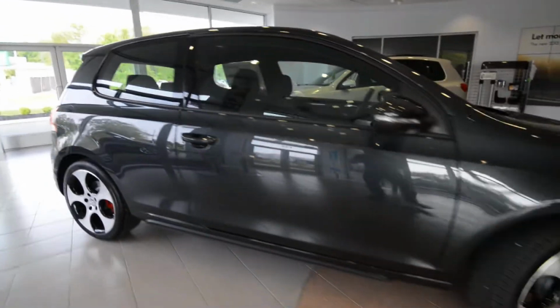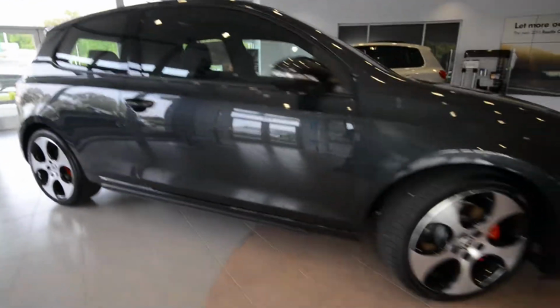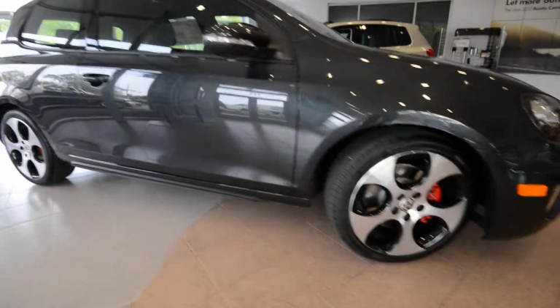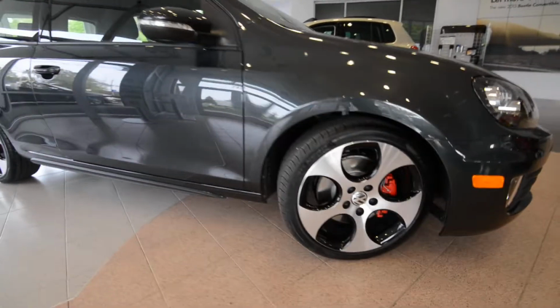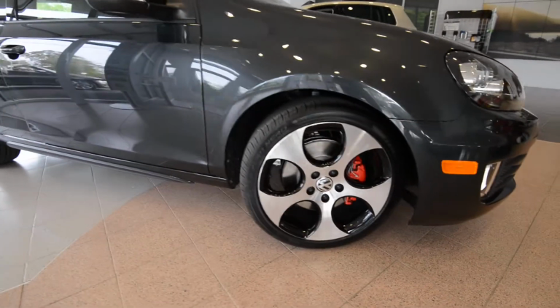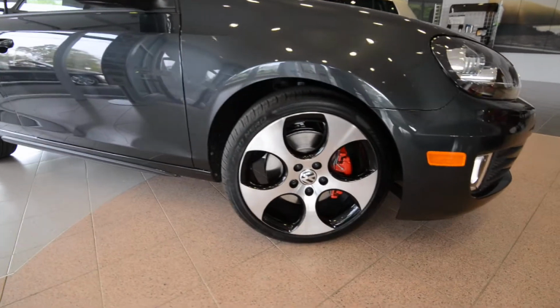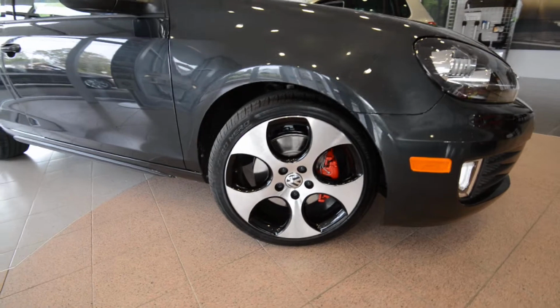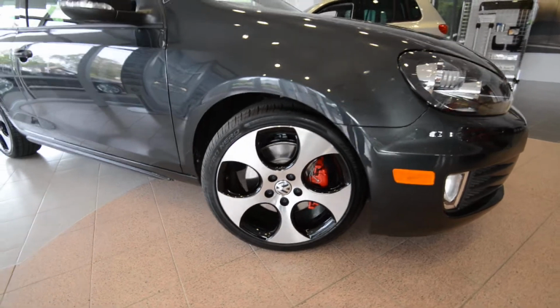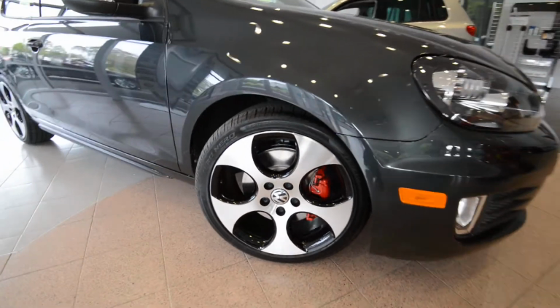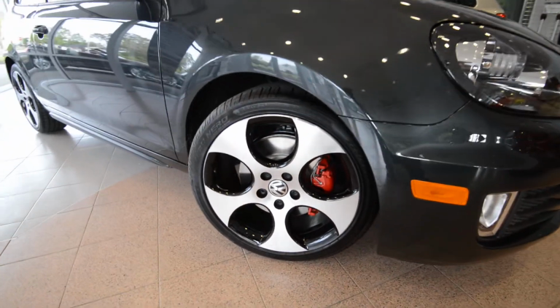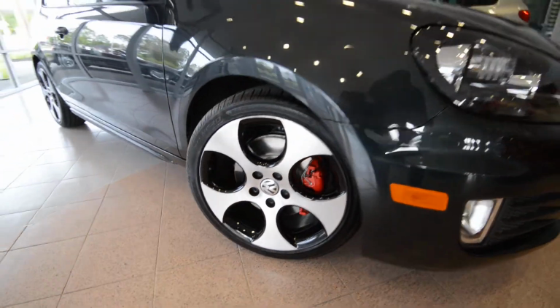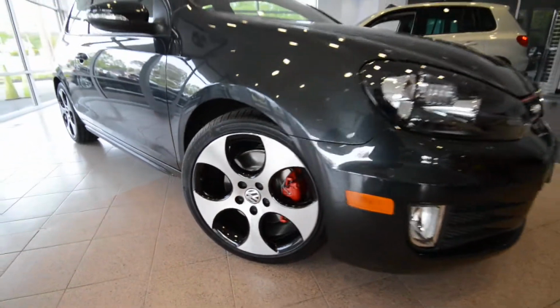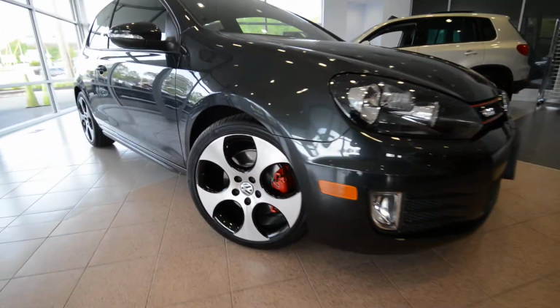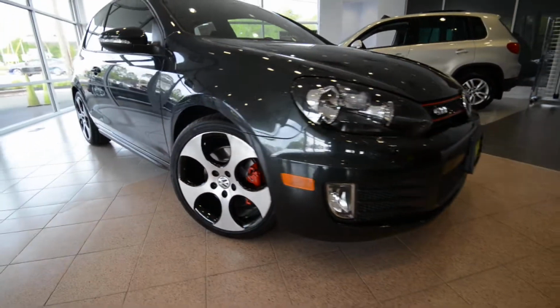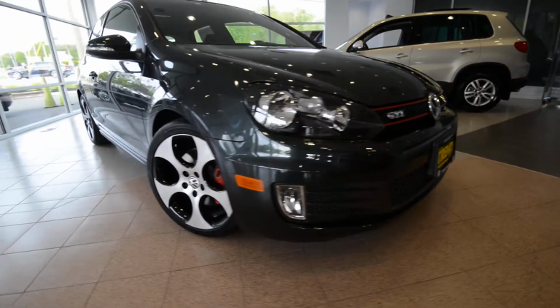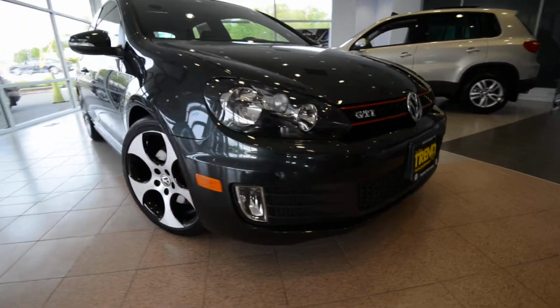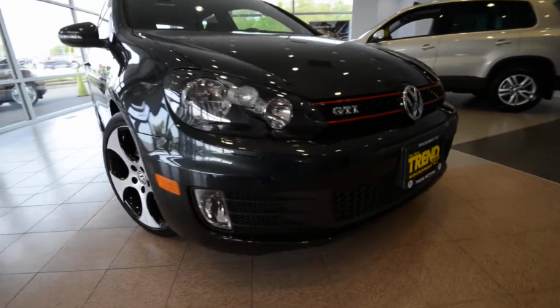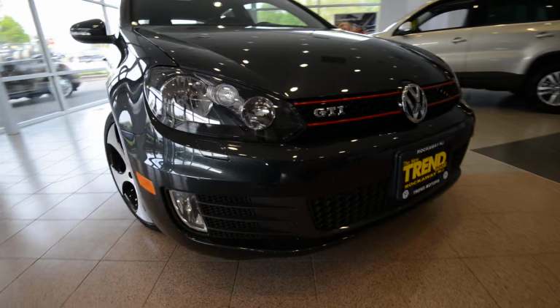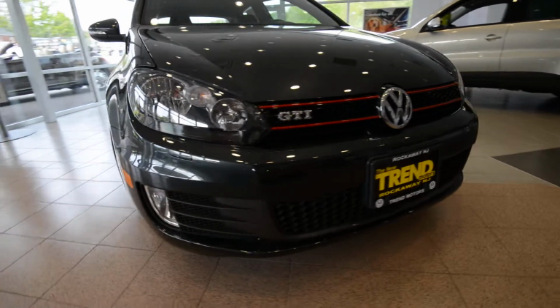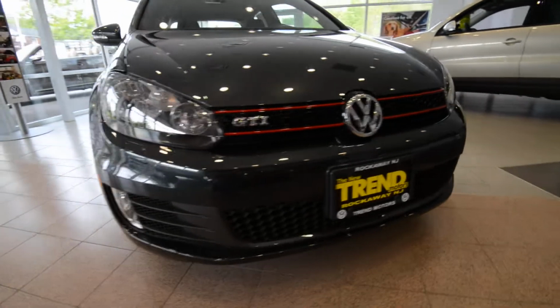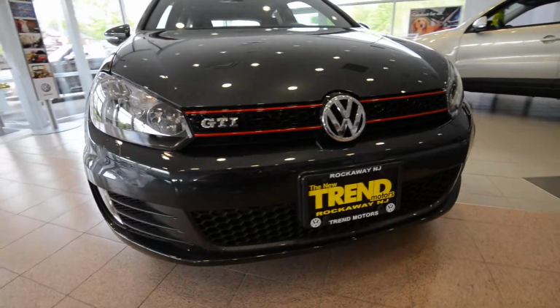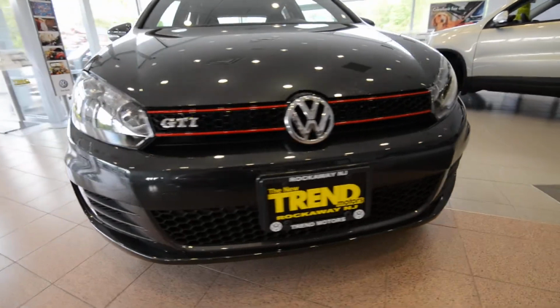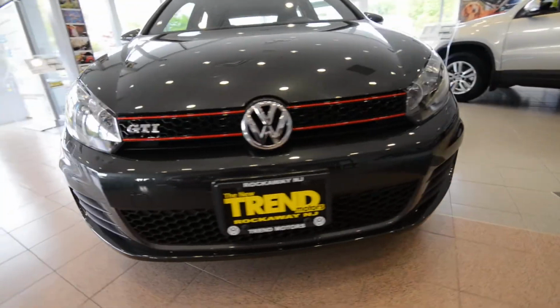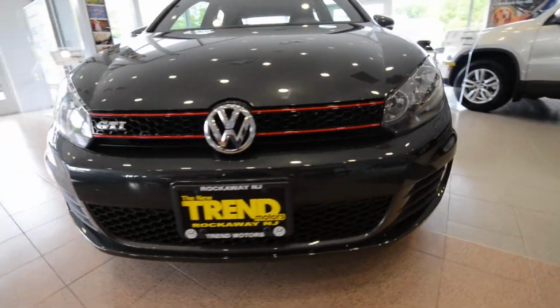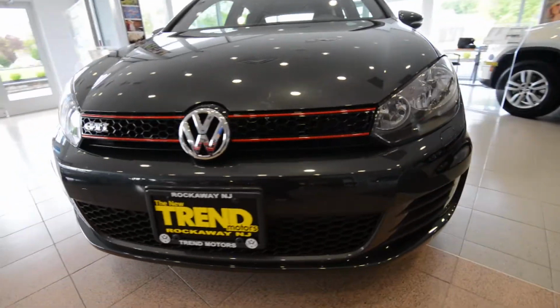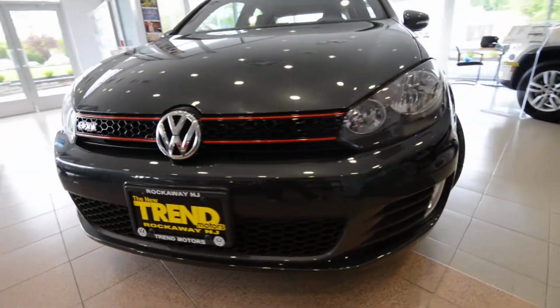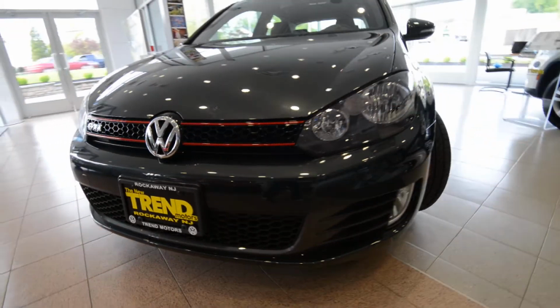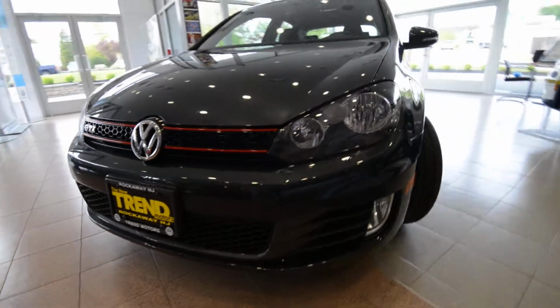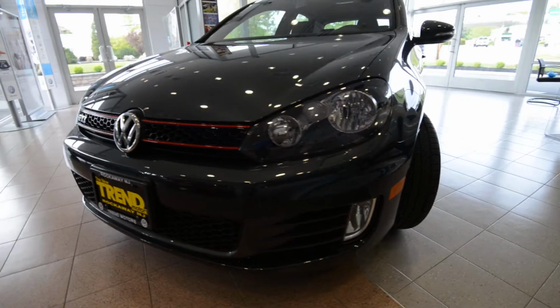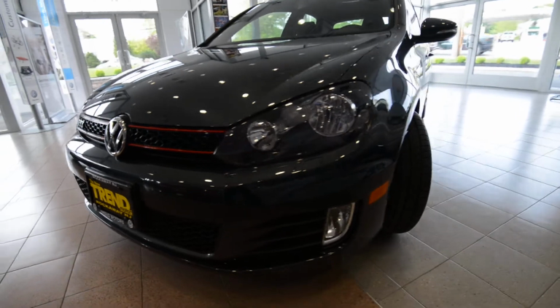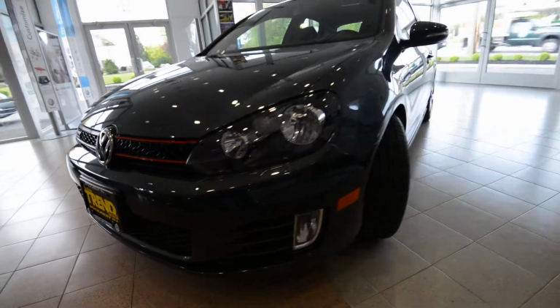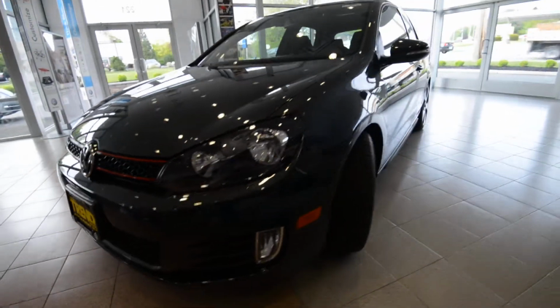The GTI gets larger brakes than the Golf, sports suspension. It's got new front and rear bumpers. As you can see, the fog lights are pushed towards the outside of the lower bumpers. That historic red striped grille.